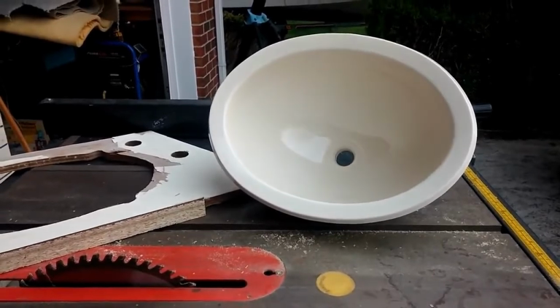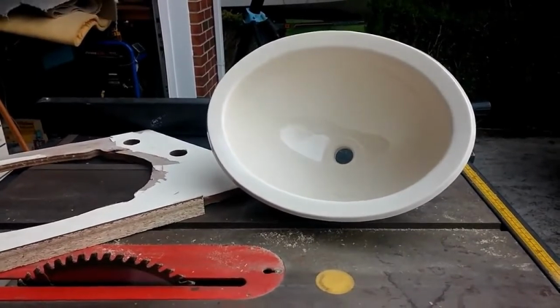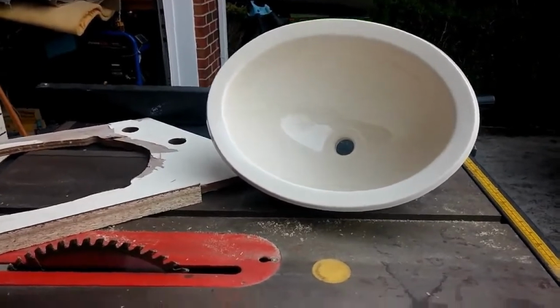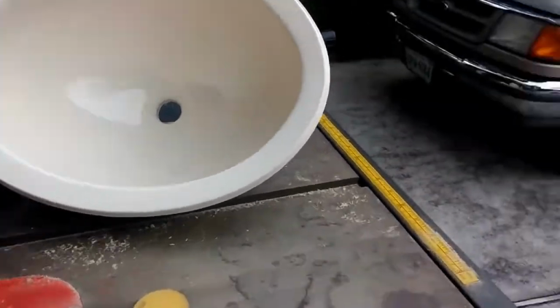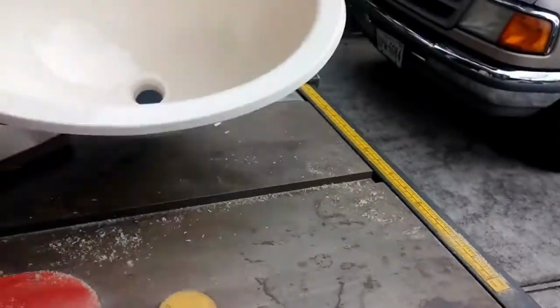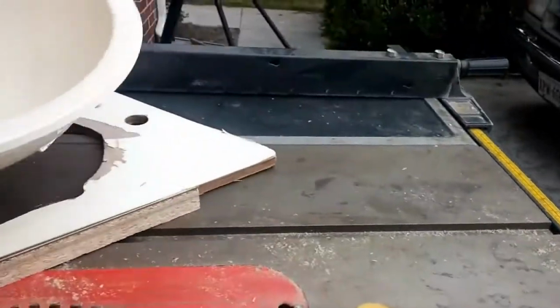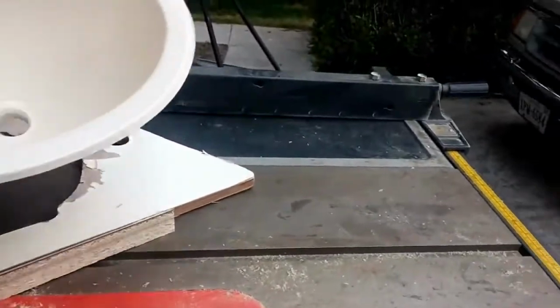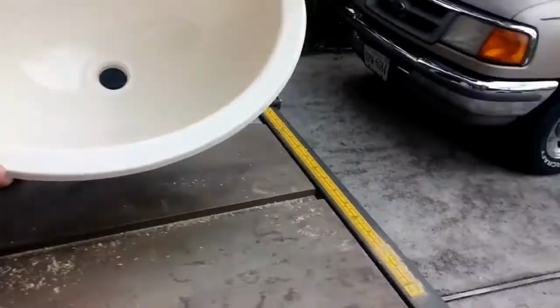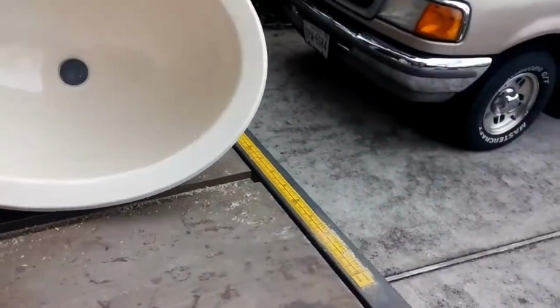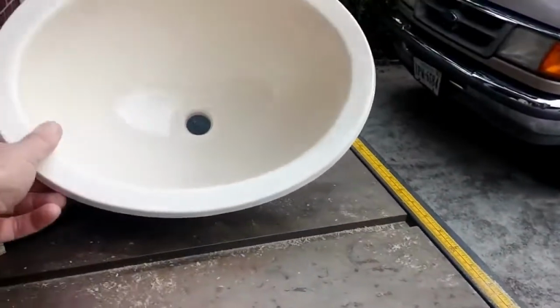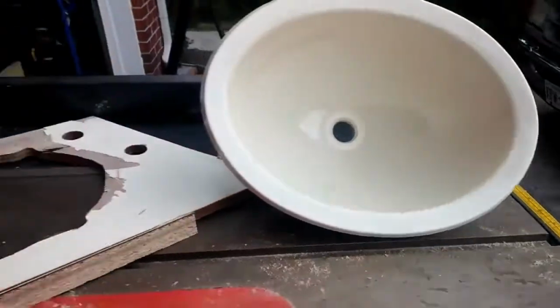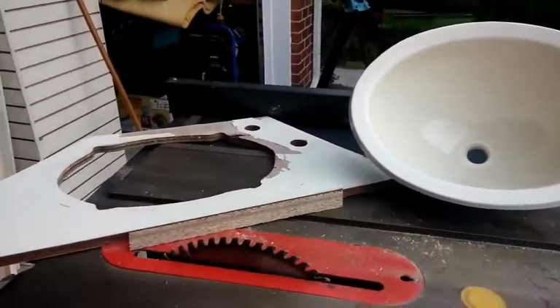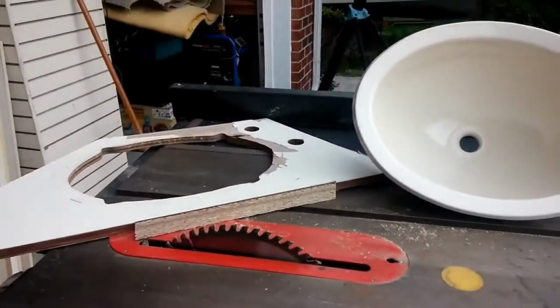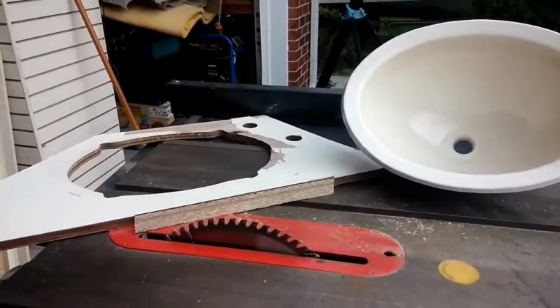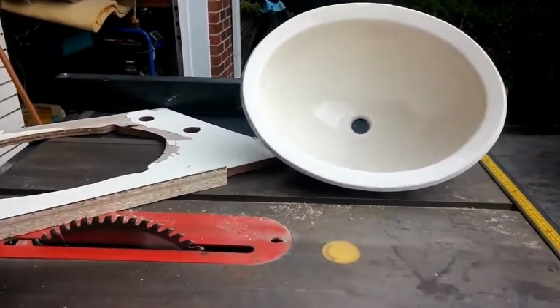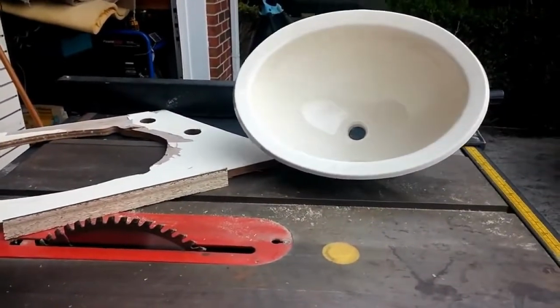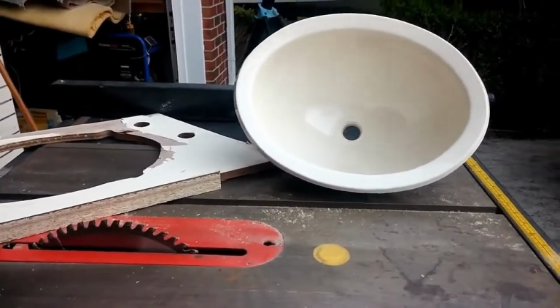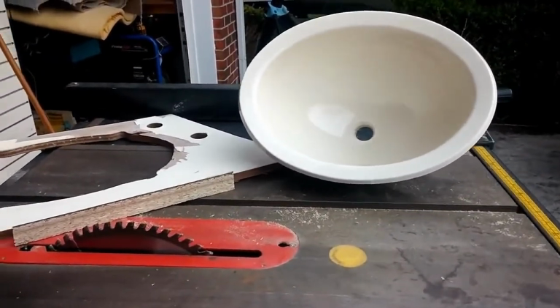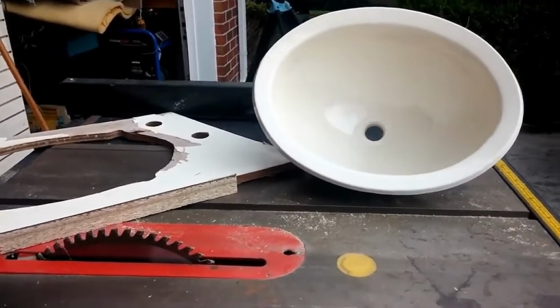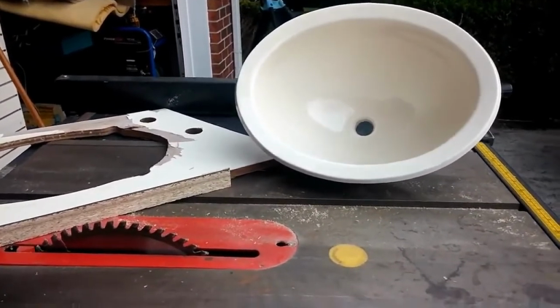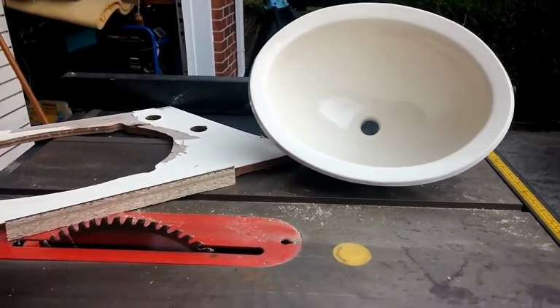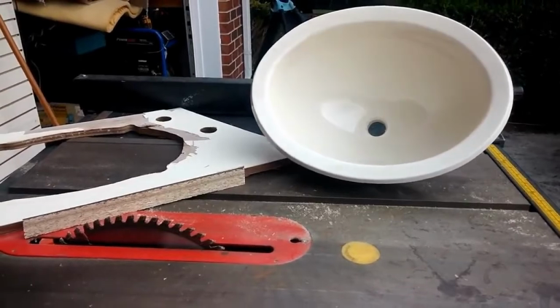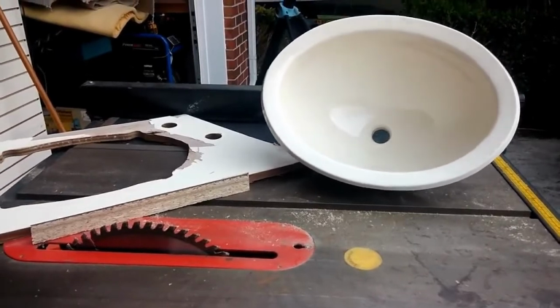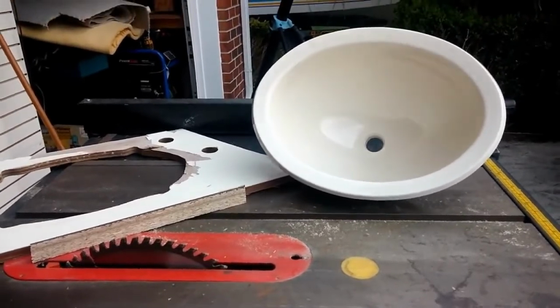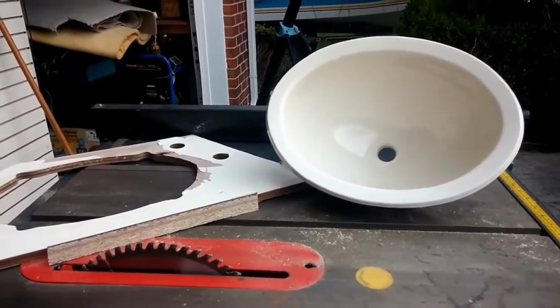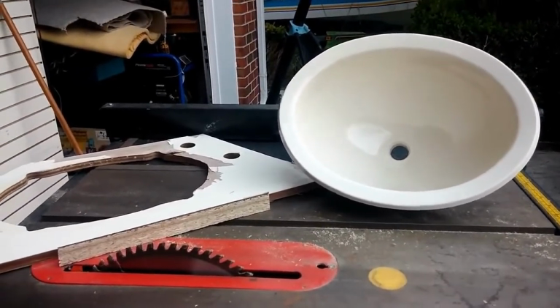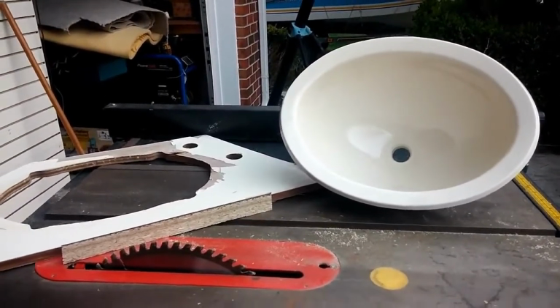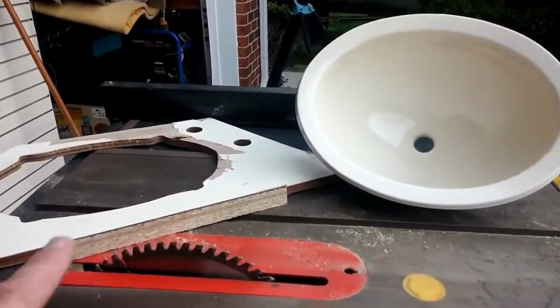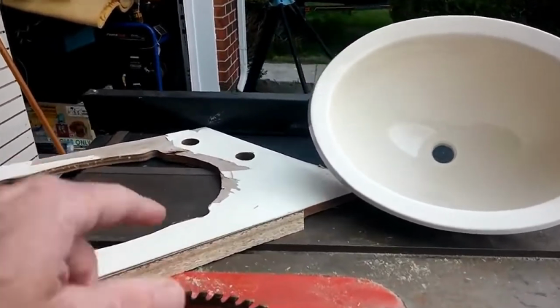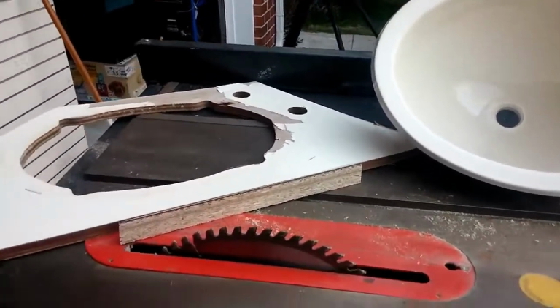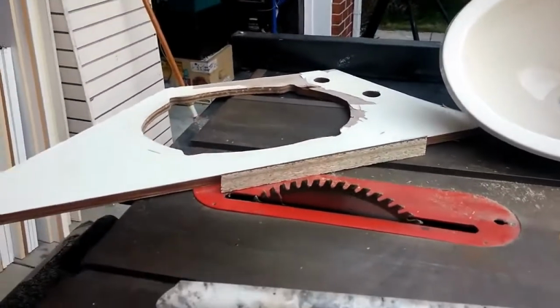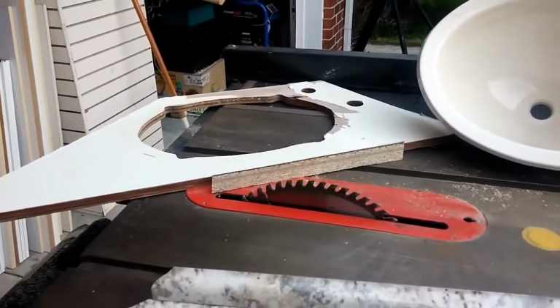It fits perfectly in the old counter, so that's exactly what I wanted to use. I actually have an old faucet that I took out of another remodeling project, which I'm going to use as my new faucet on the head.